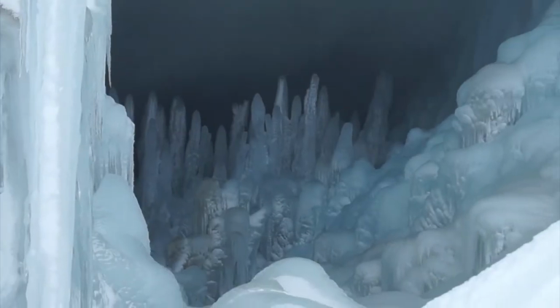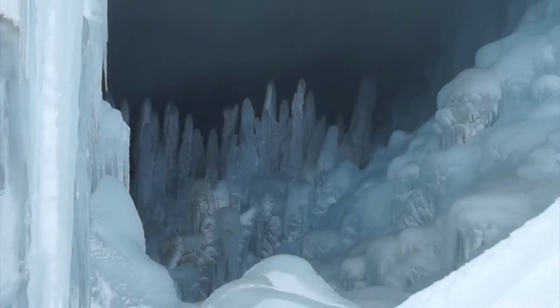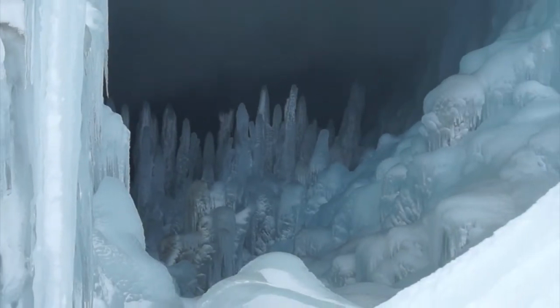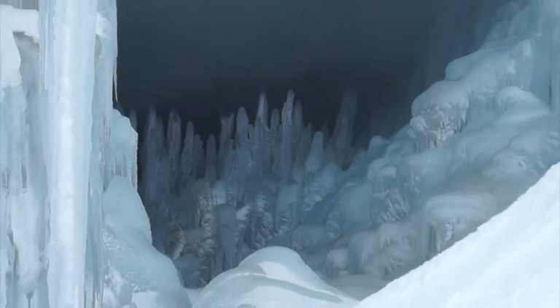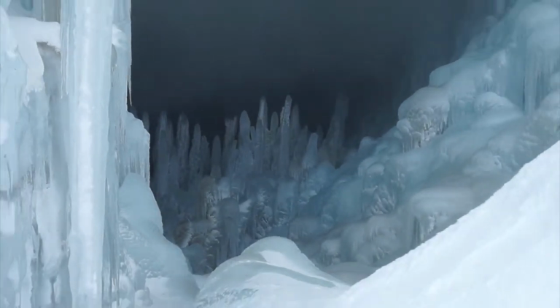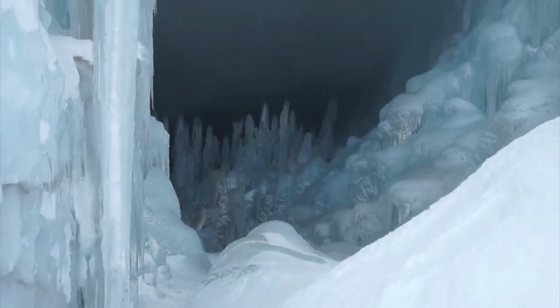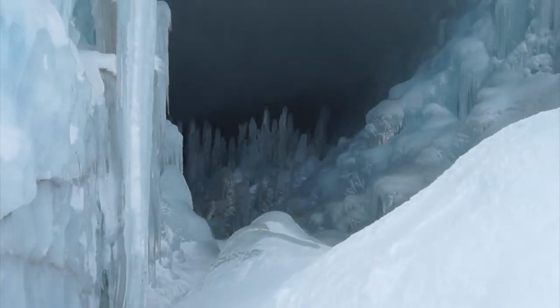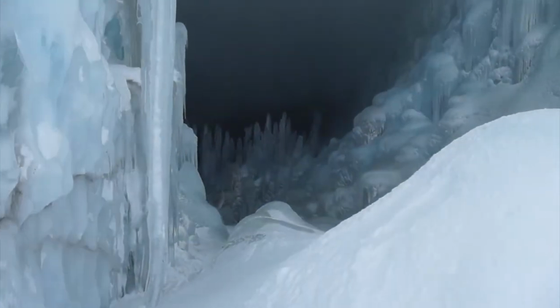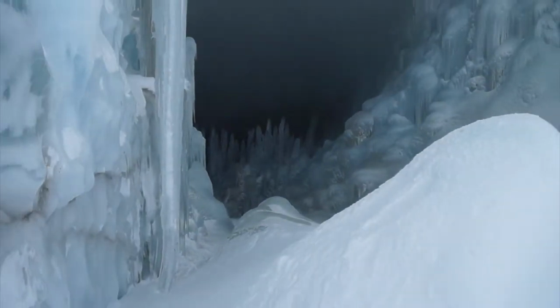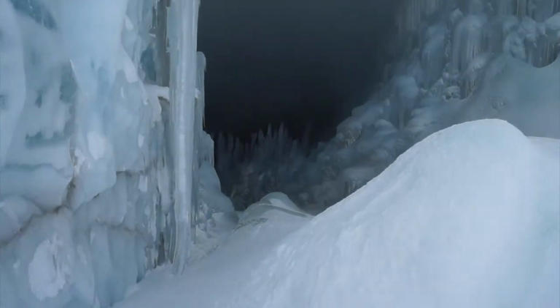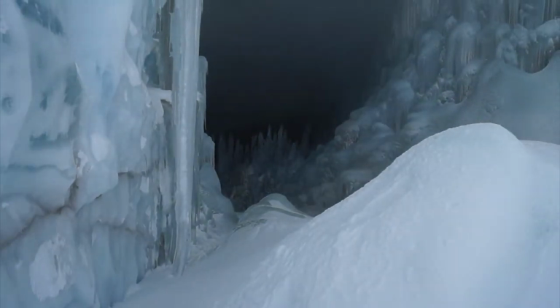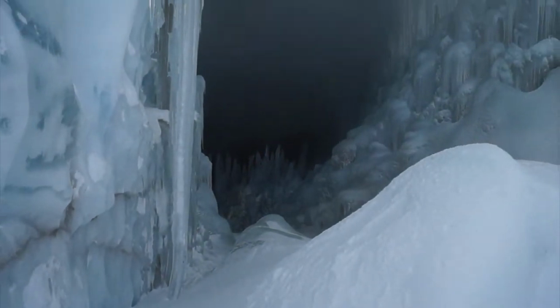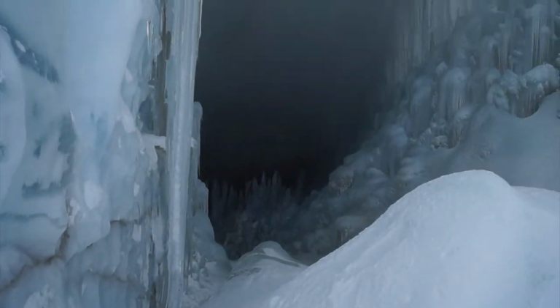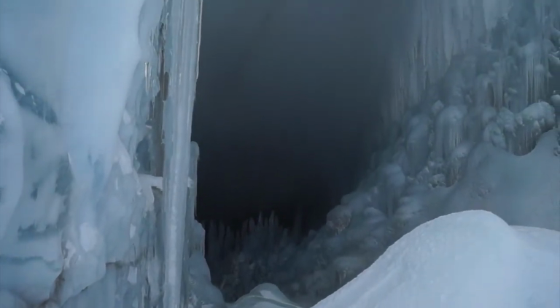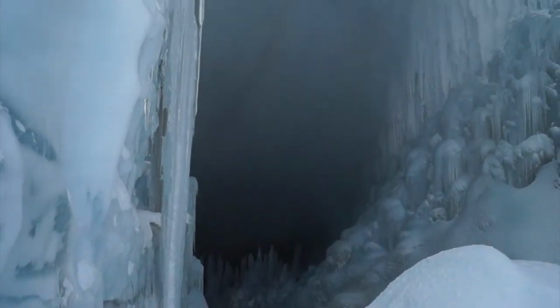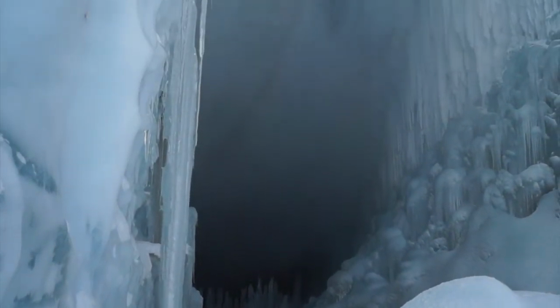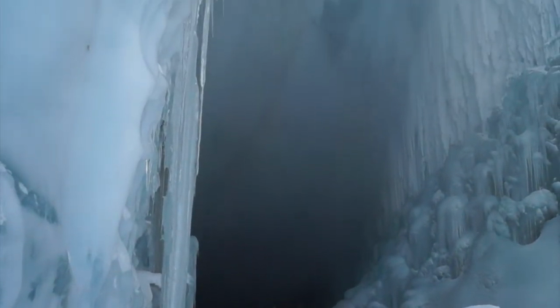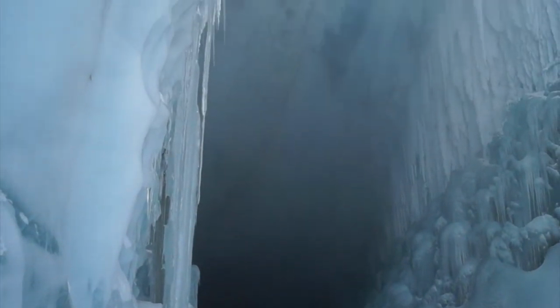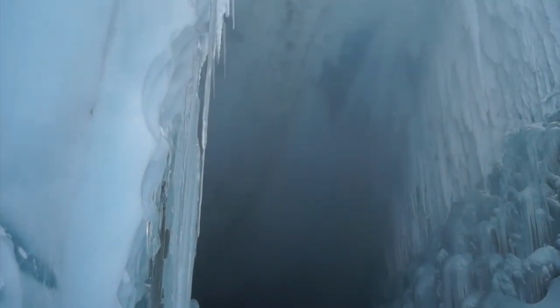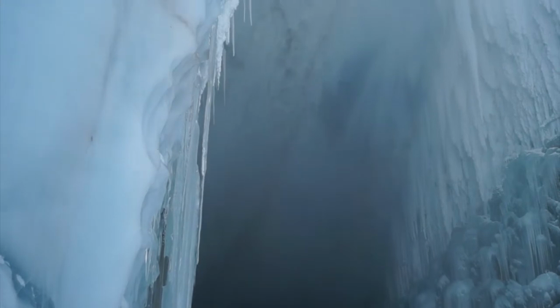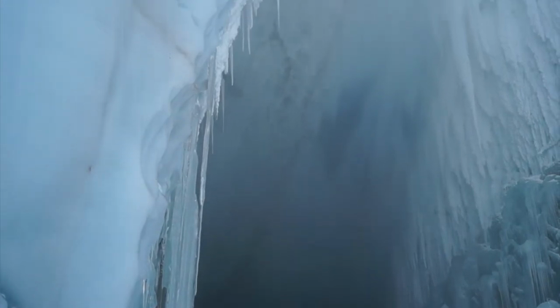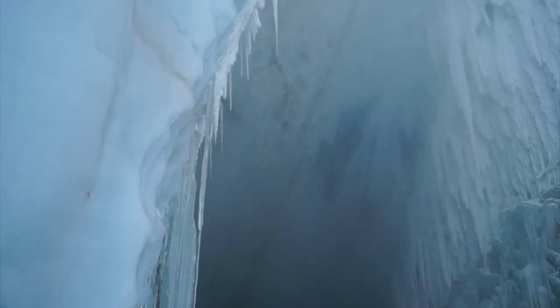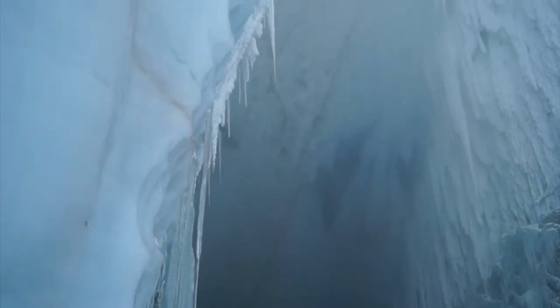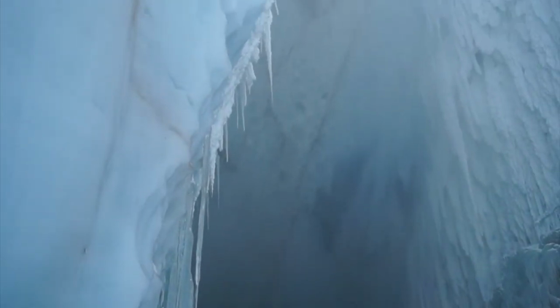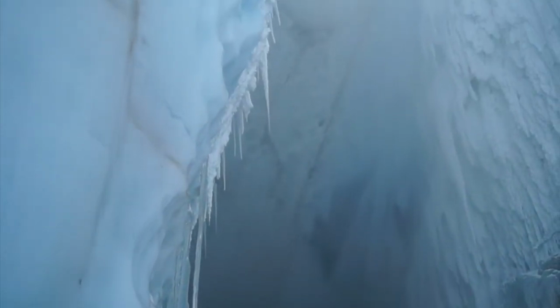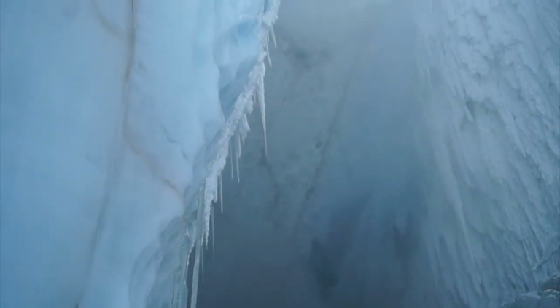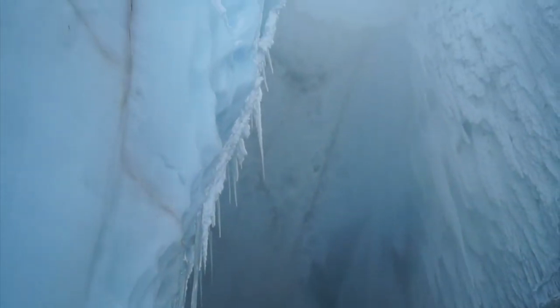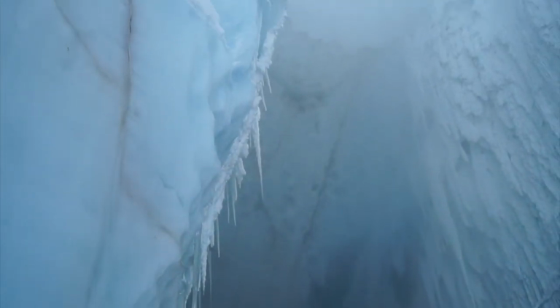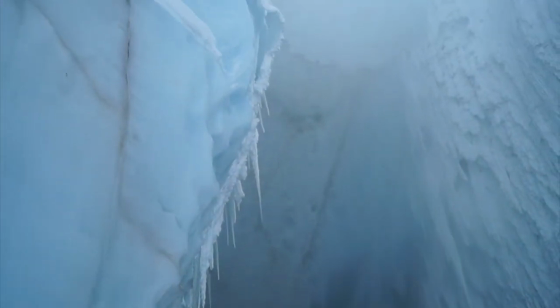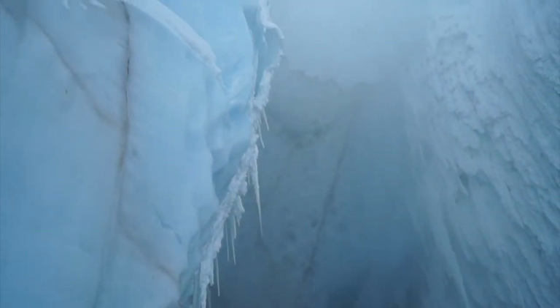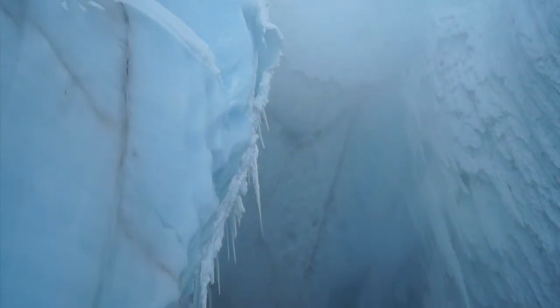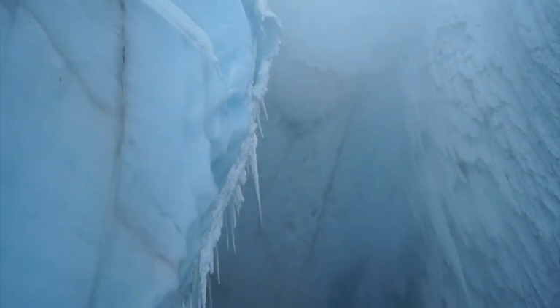So ice stalagmites — before I started coming here, before they started taking me to guide this, it was something completely foreign to me.